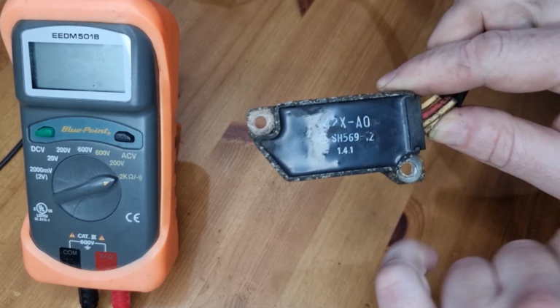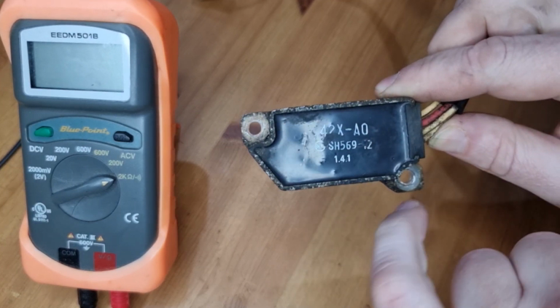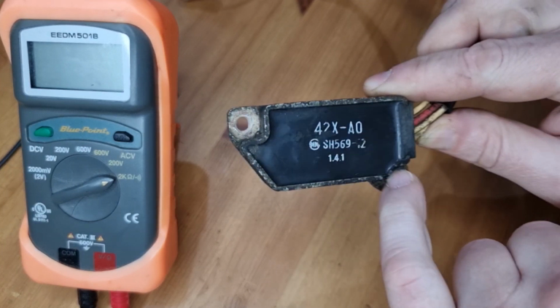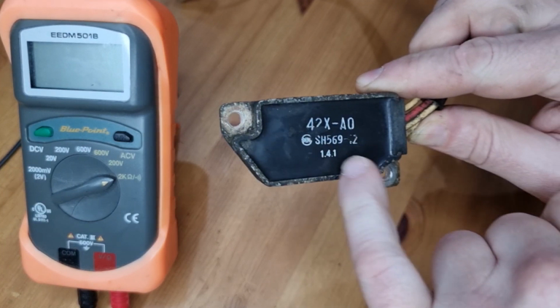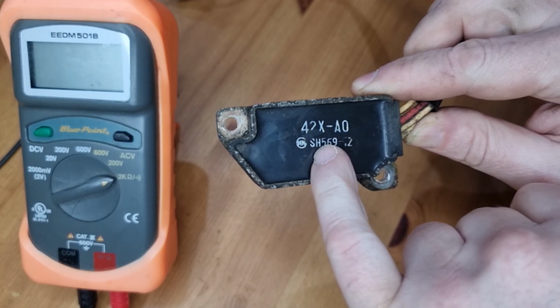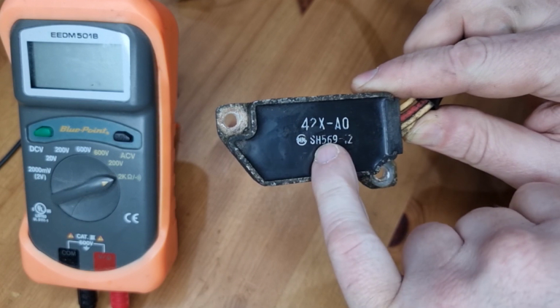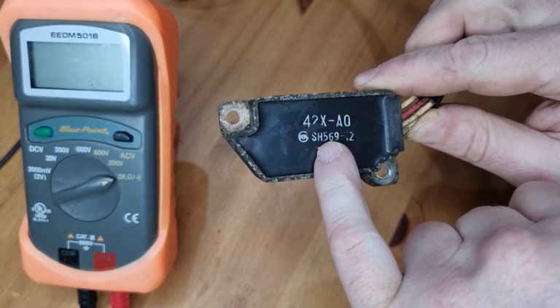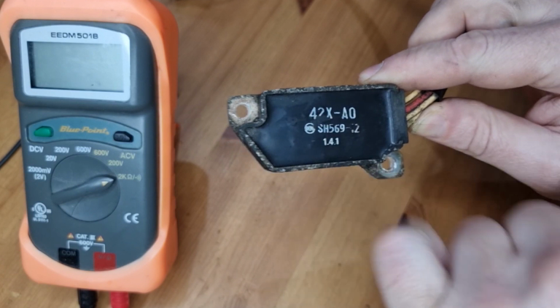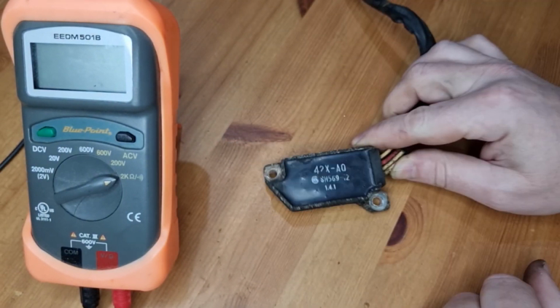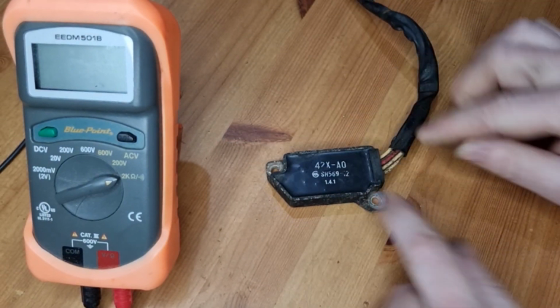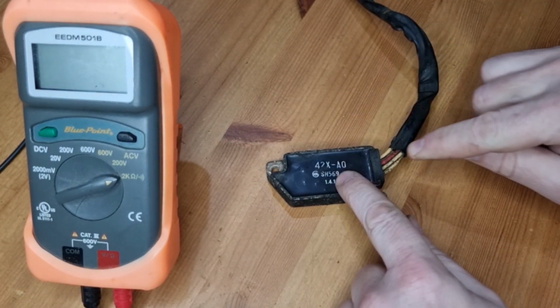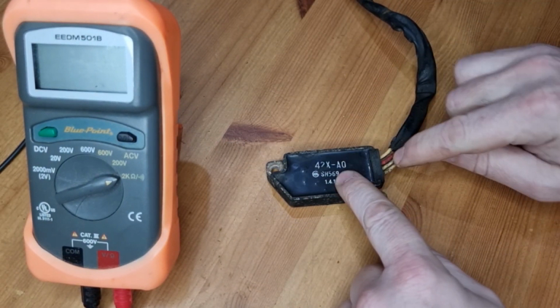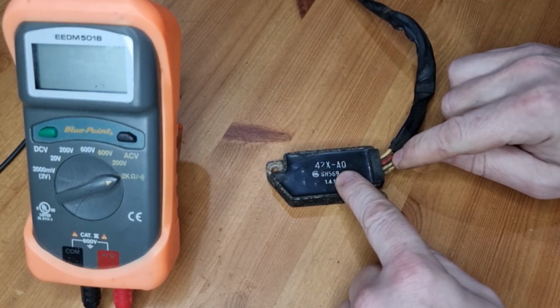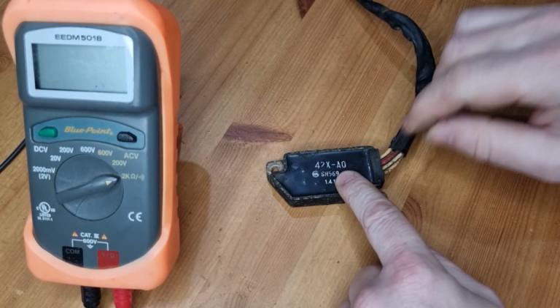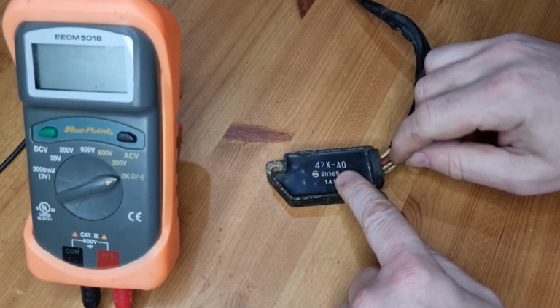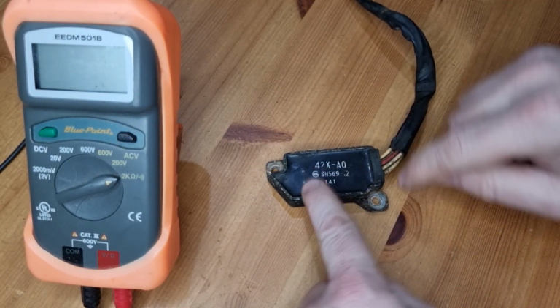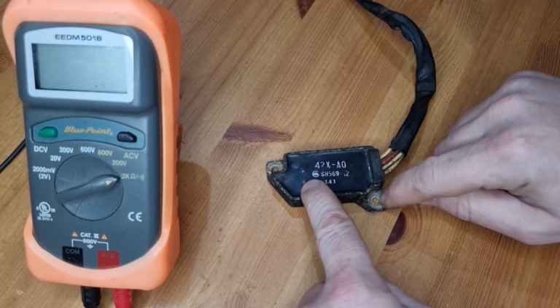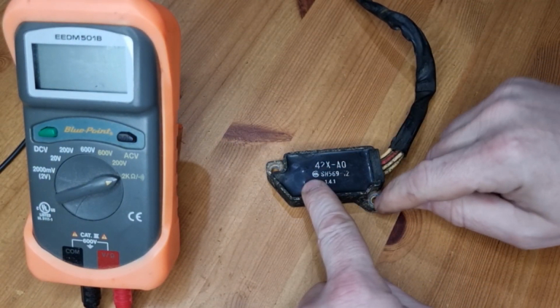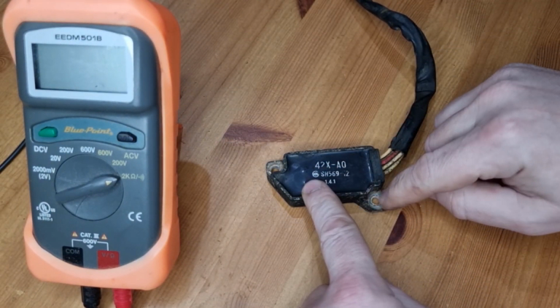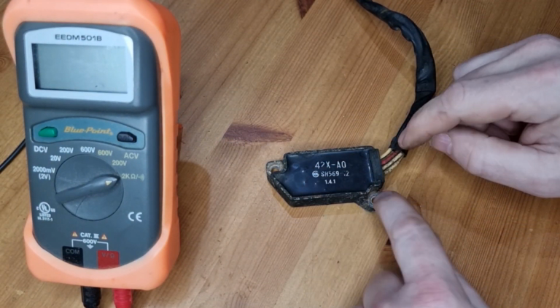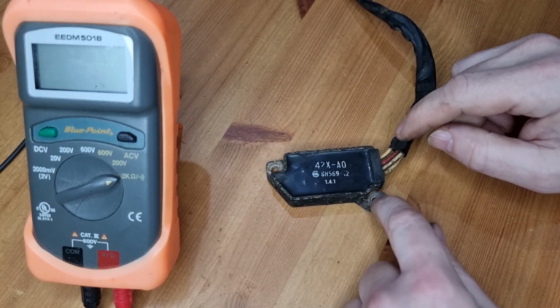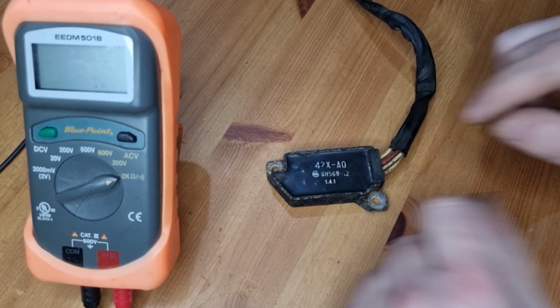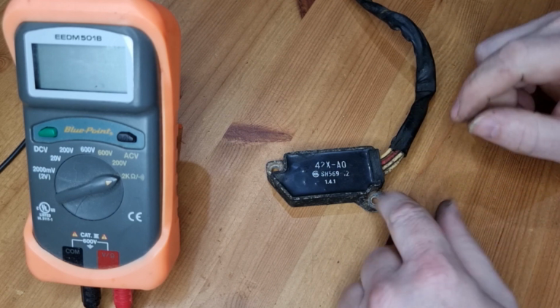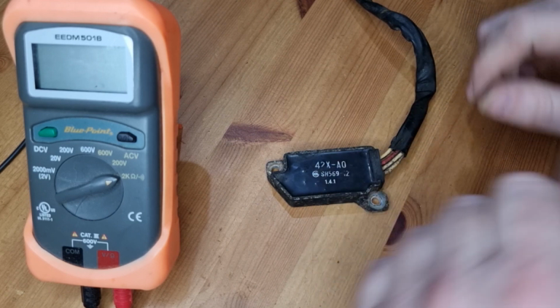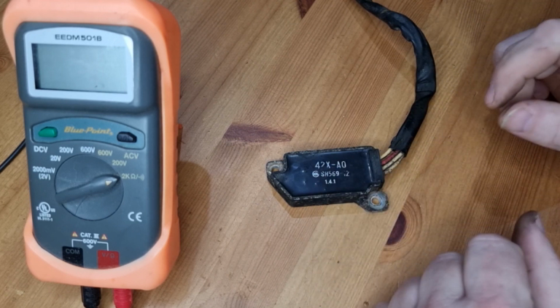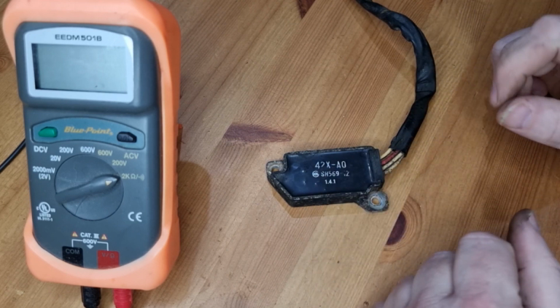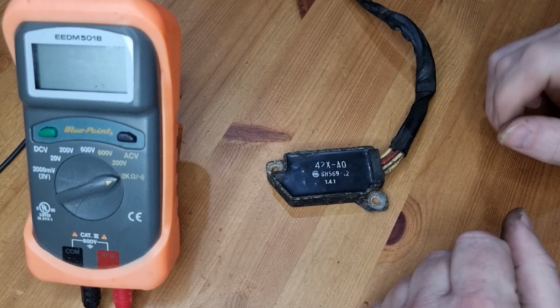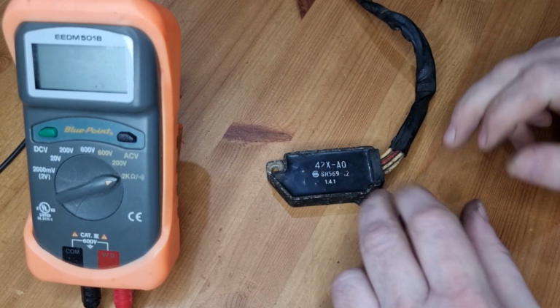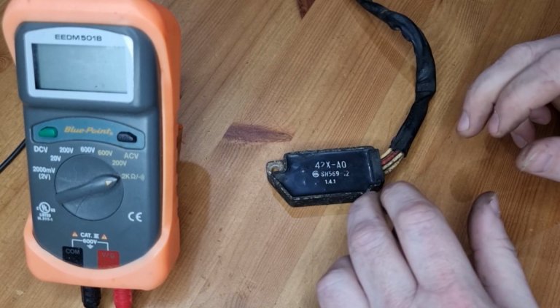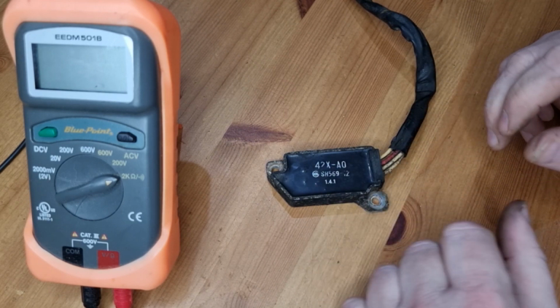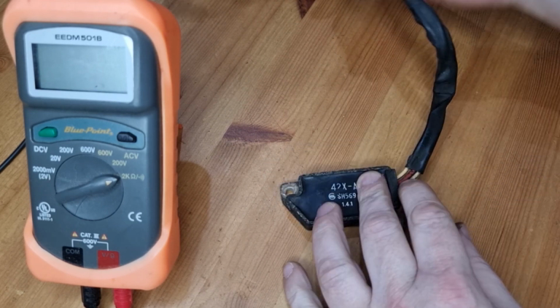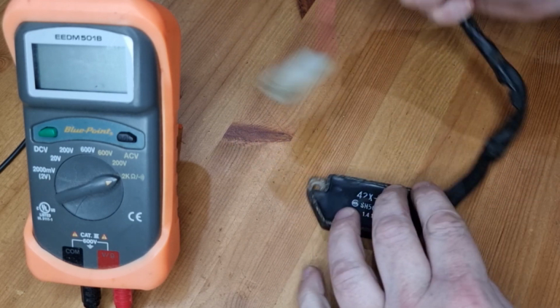This is the SH type. It's got three white wires, a red wire, and an earth wire that's been pulled off when I removed it — but we don't need the earth. Really simple.